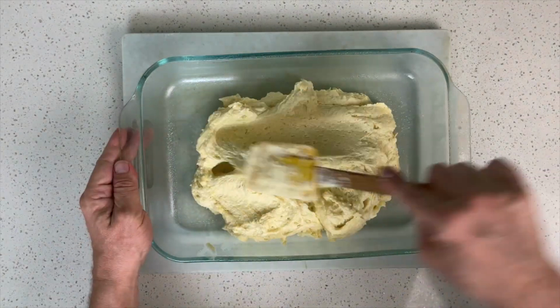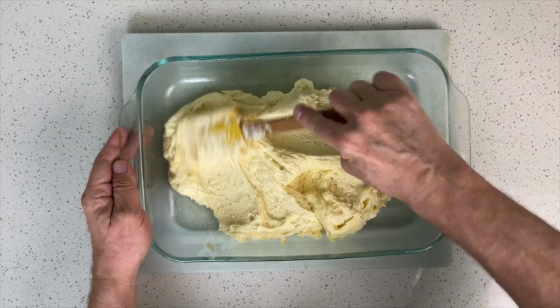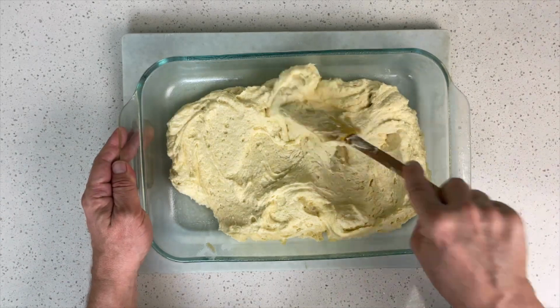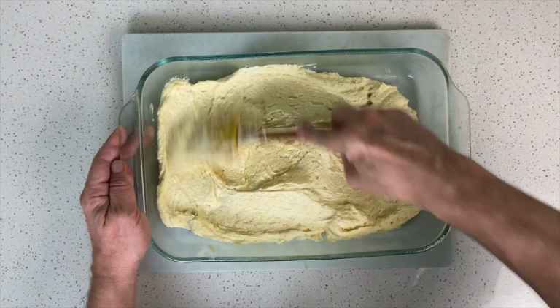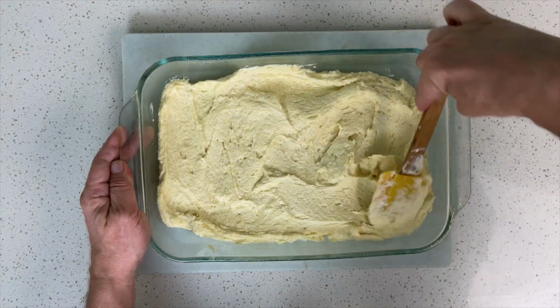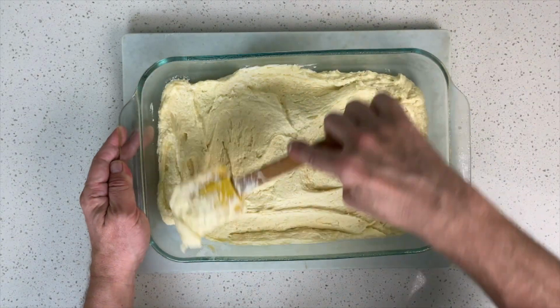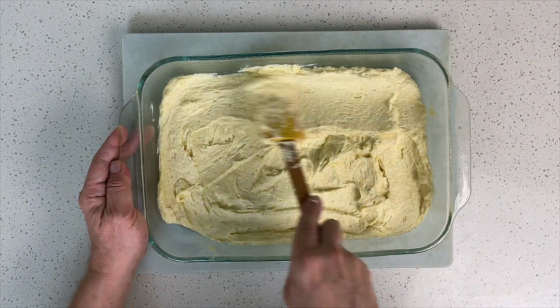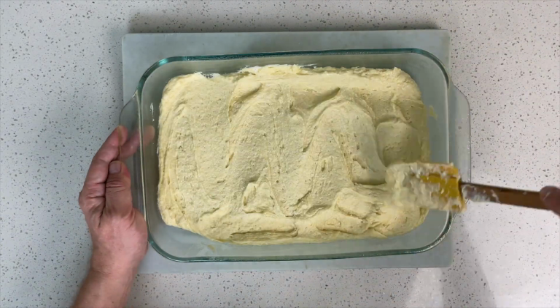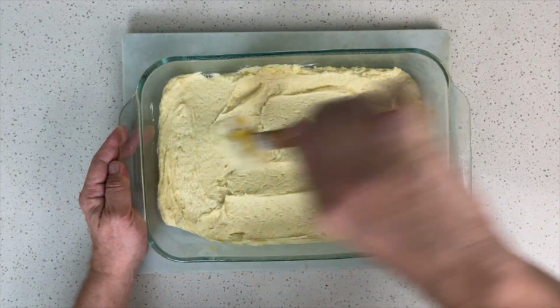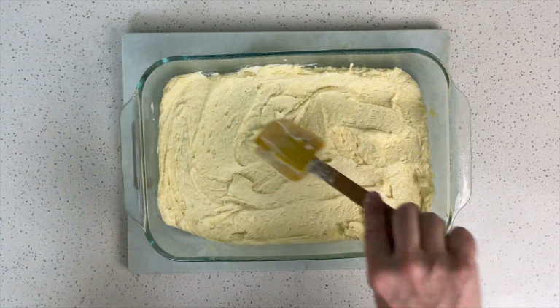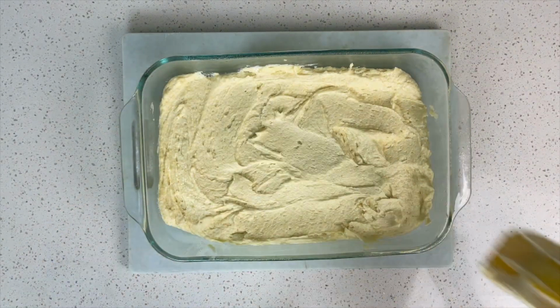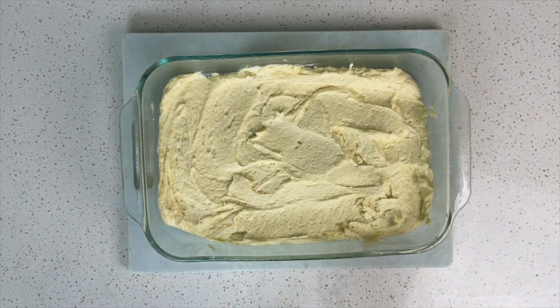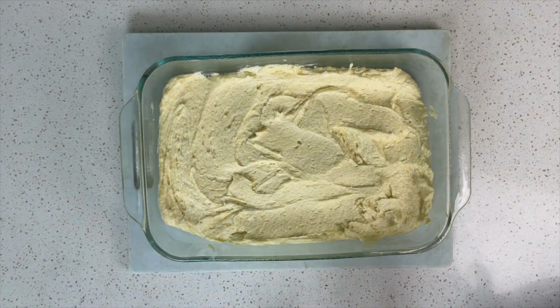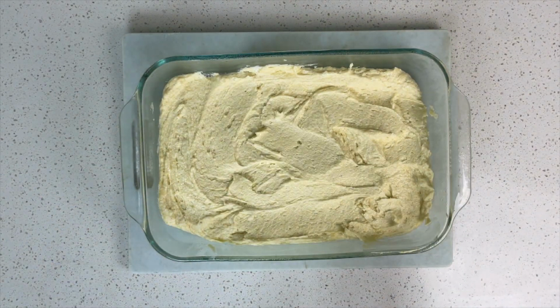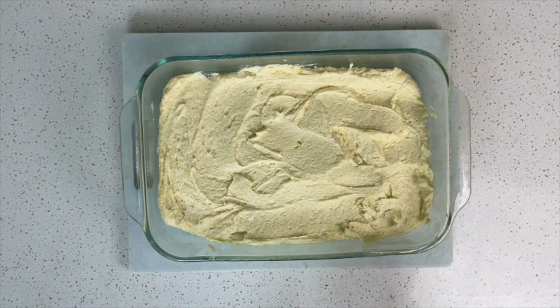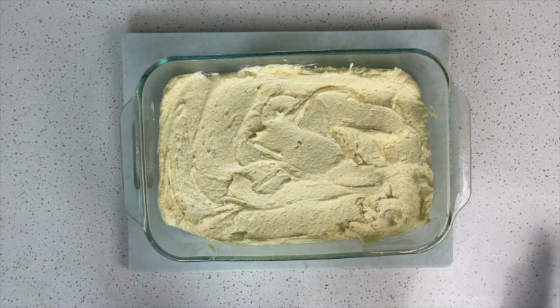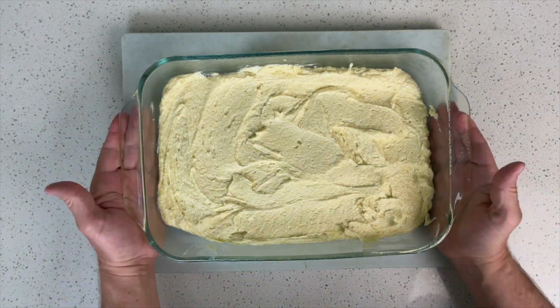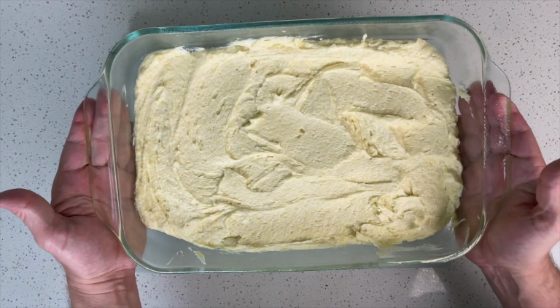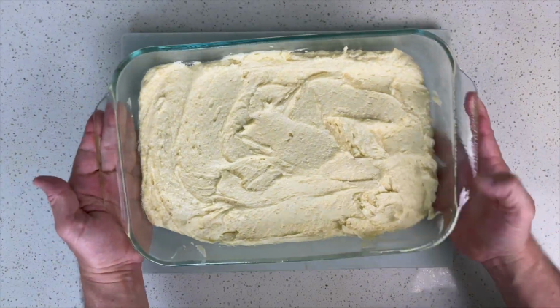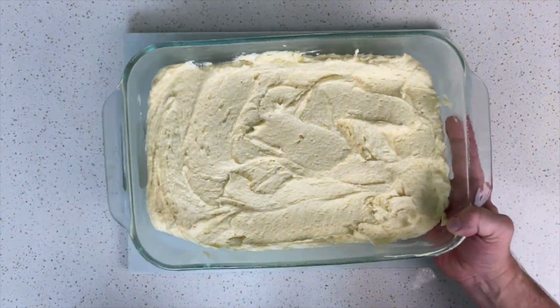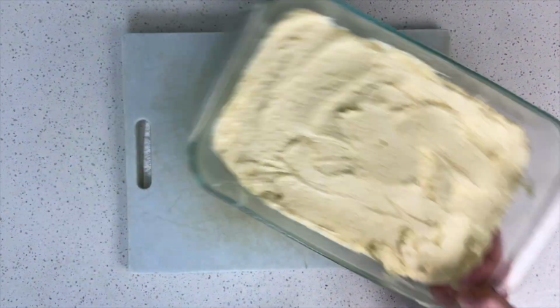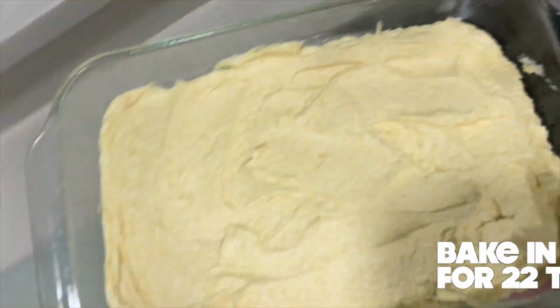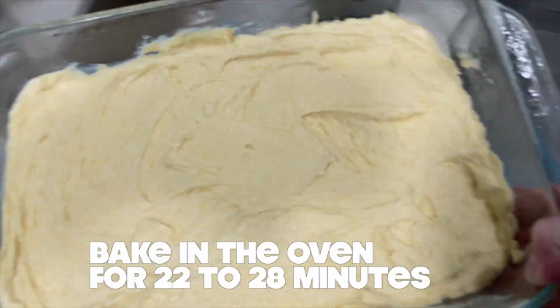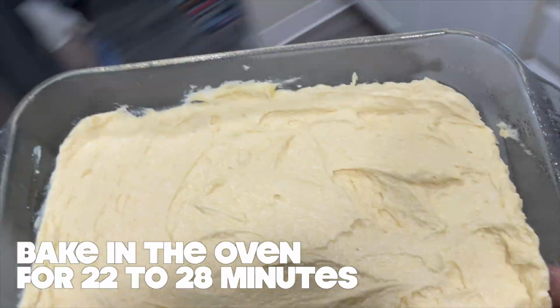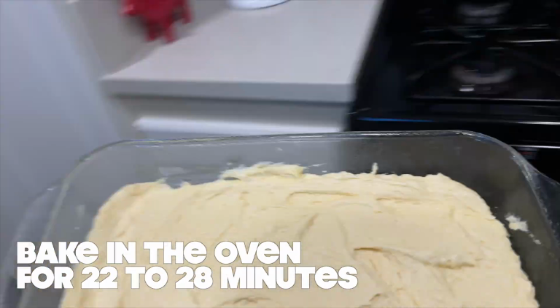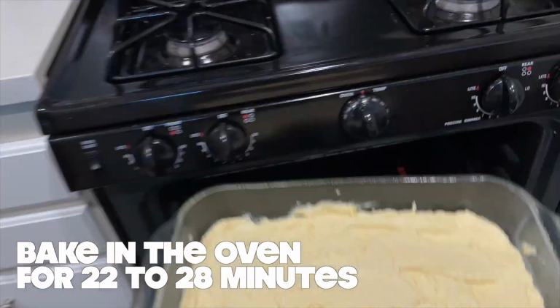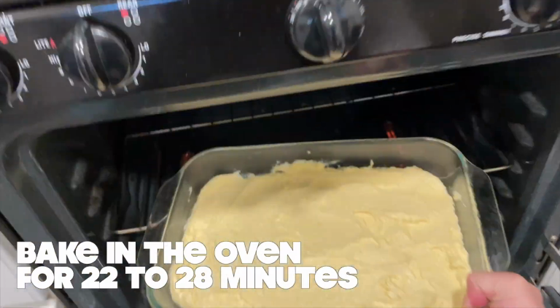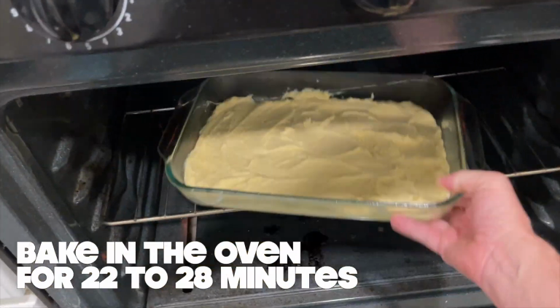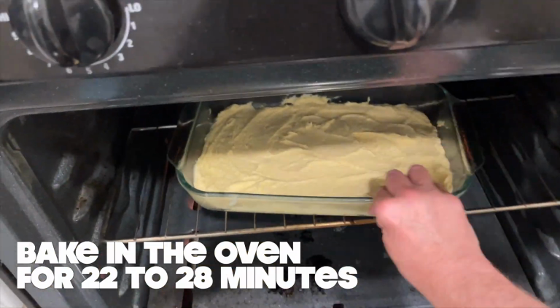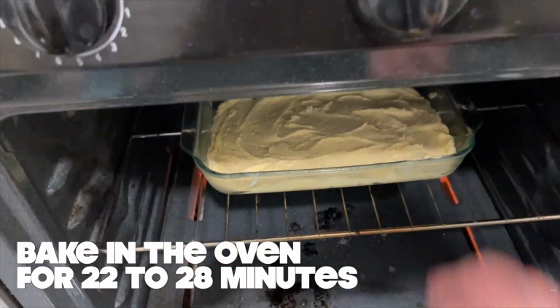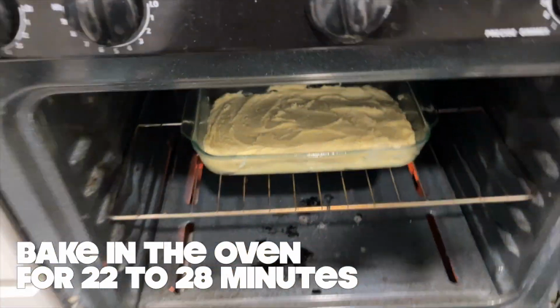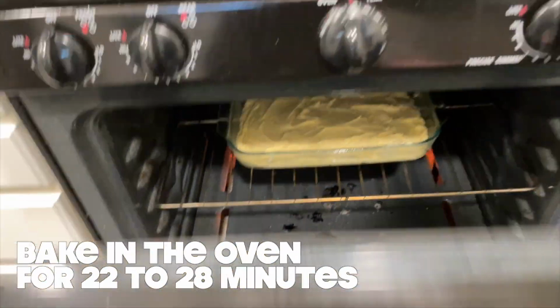Although strawberries are the most popular shortcake dessert, the fruit can be switched out and replaced with another. Peach, banana, blueberry, and raspberry are other very popular choices.